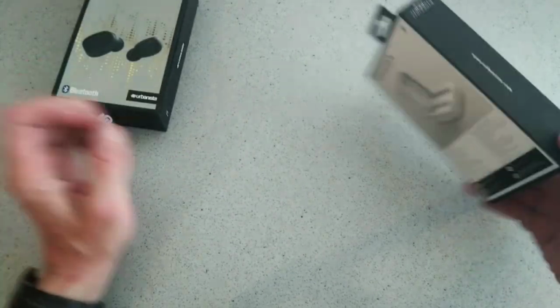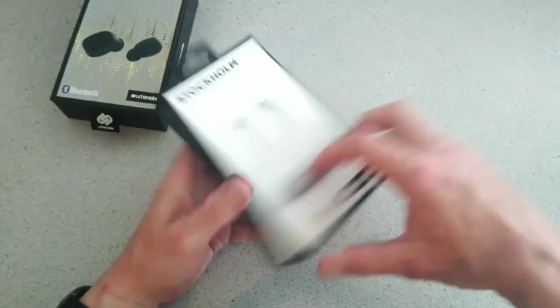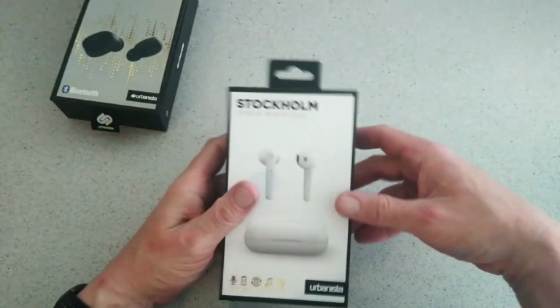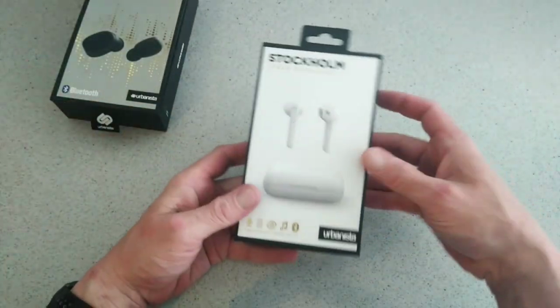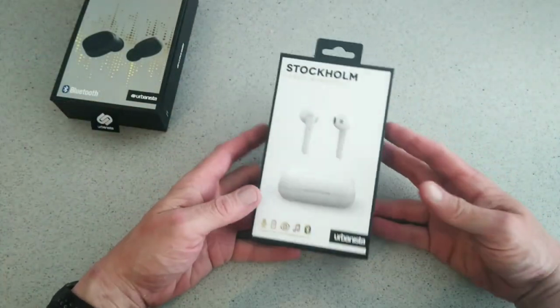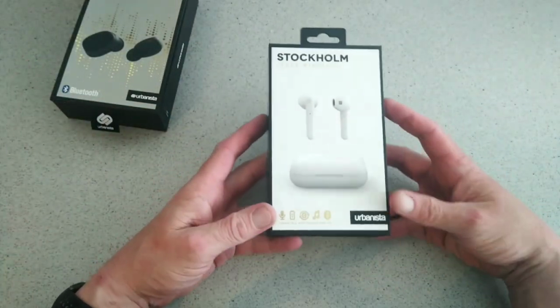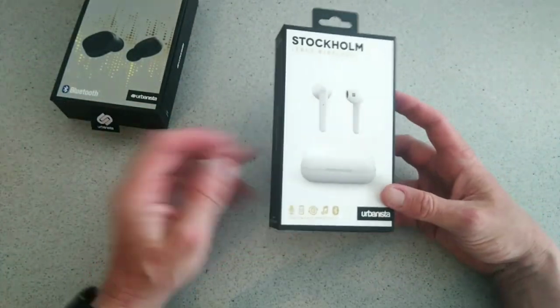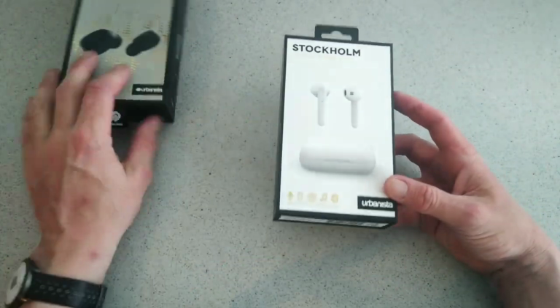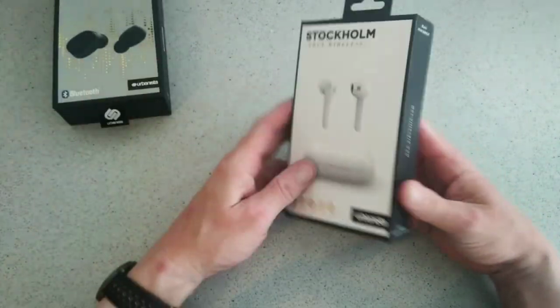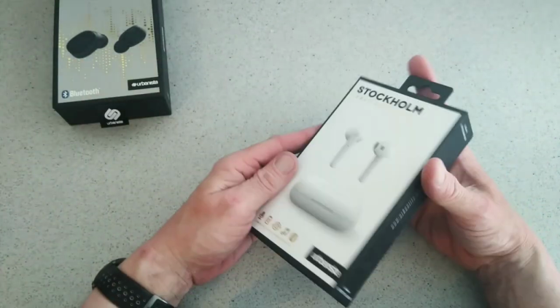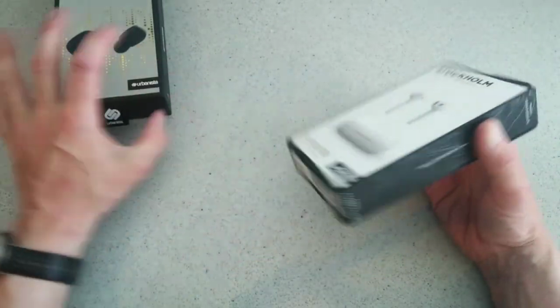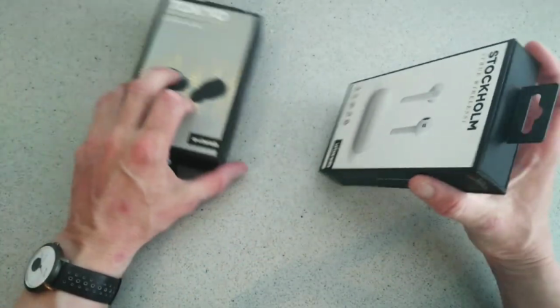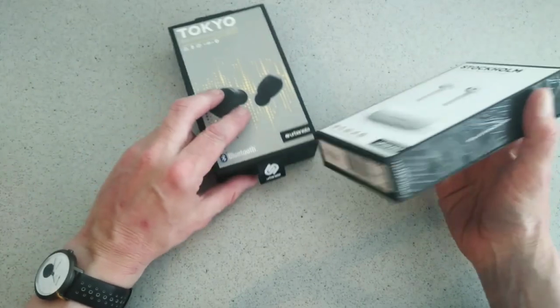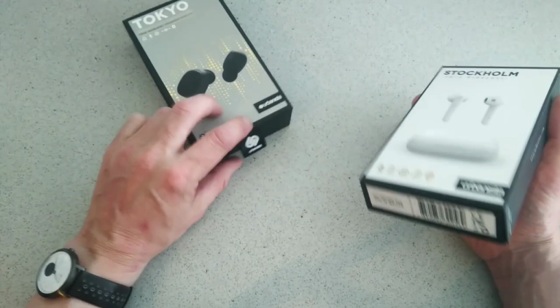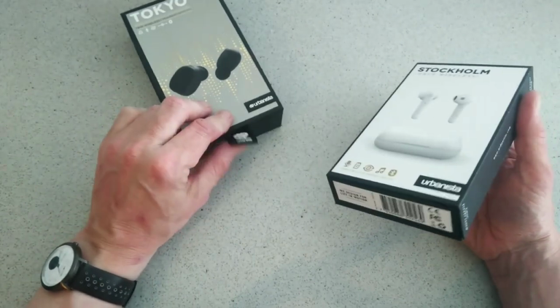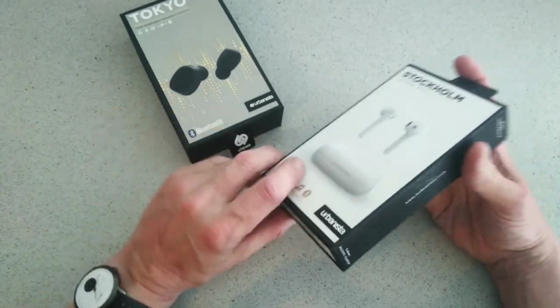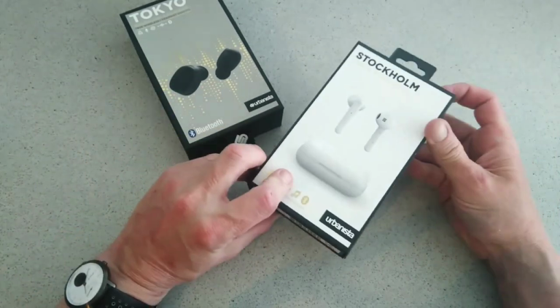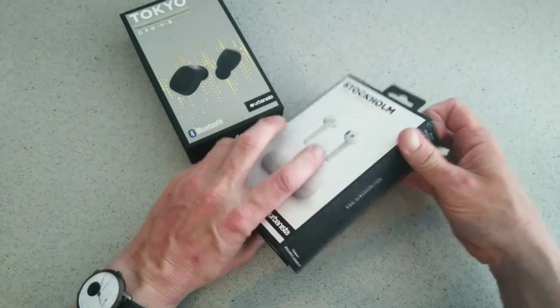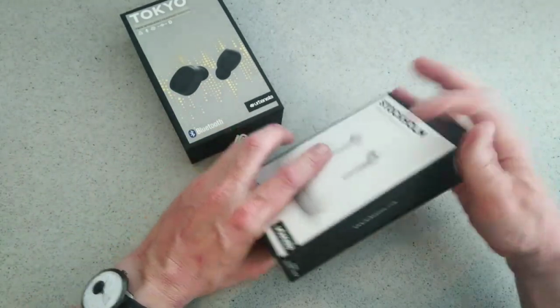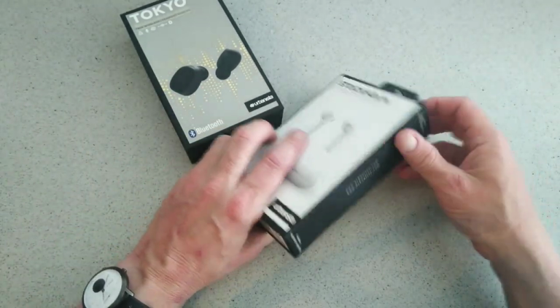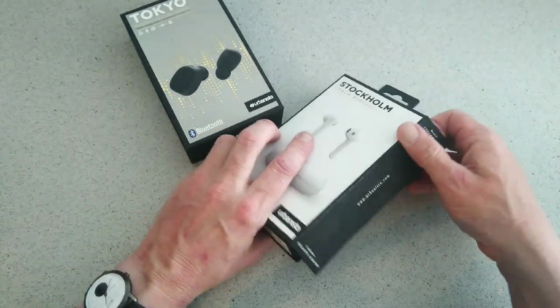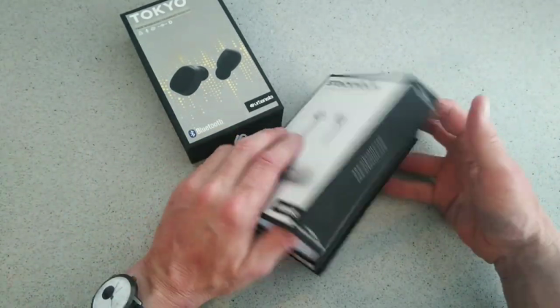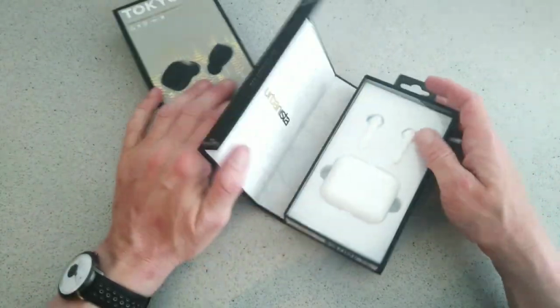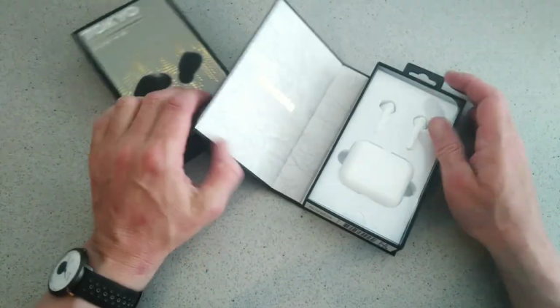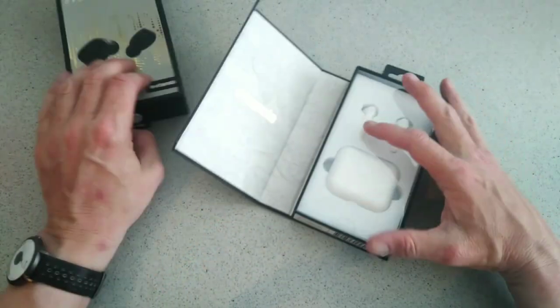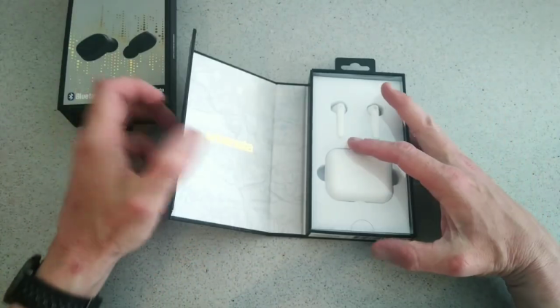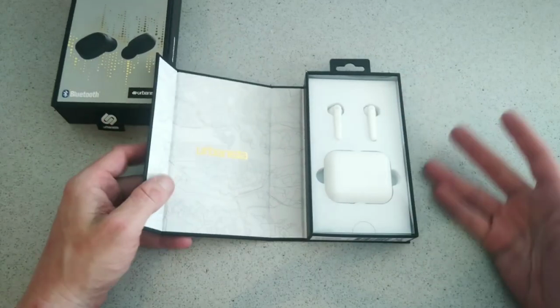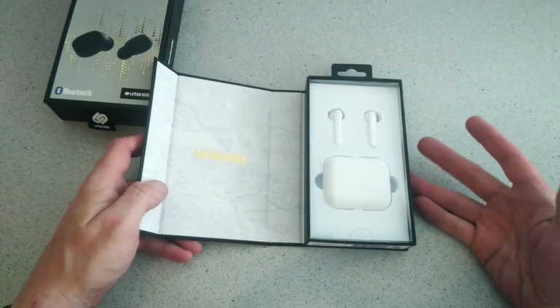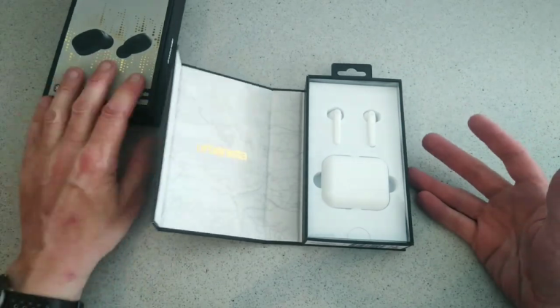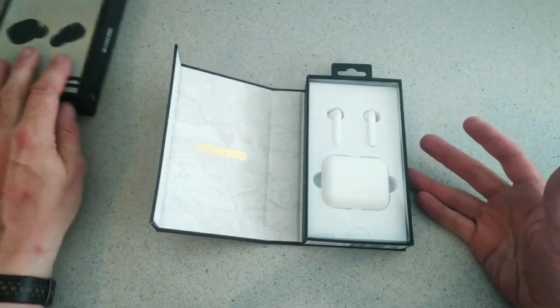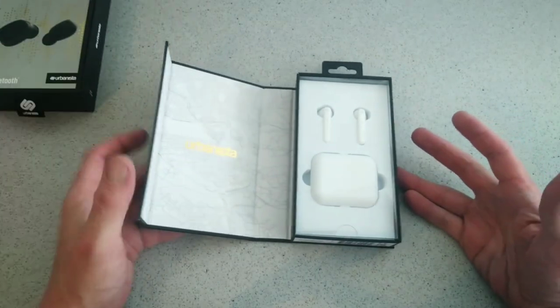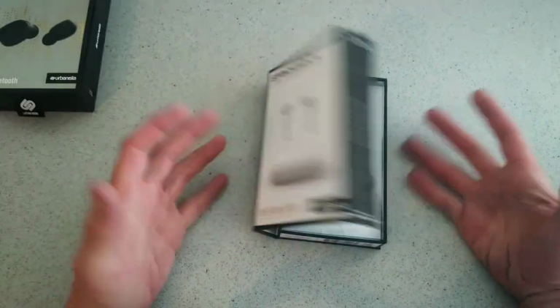As you can see, the packaging is quite similar. This time there's no Urbanista tag on the box, and once we open the box we'll be presented with the product like so.